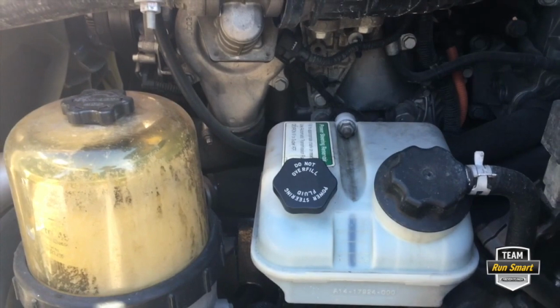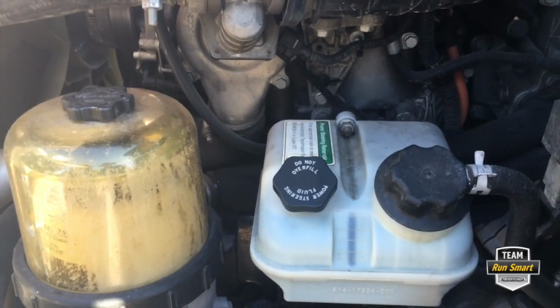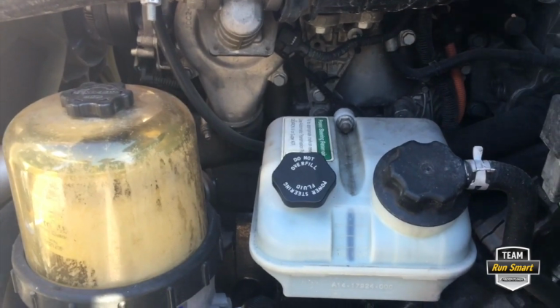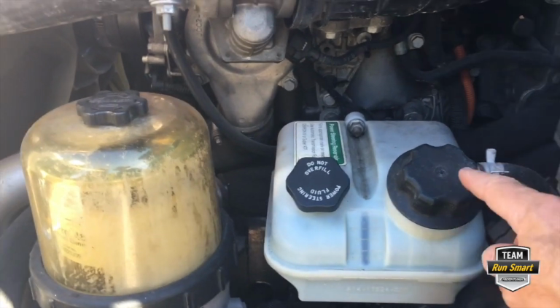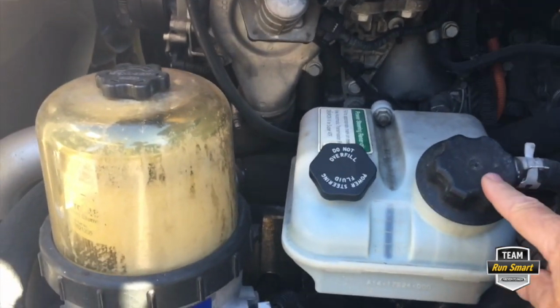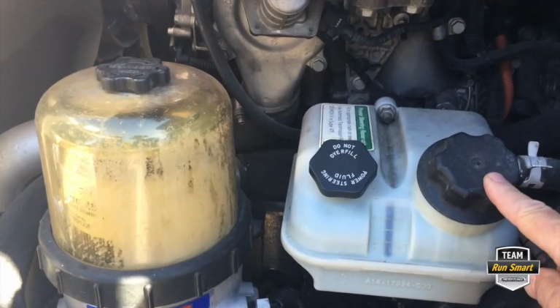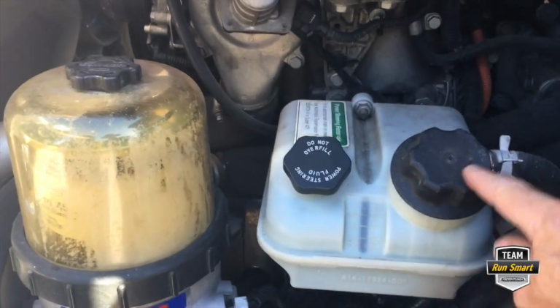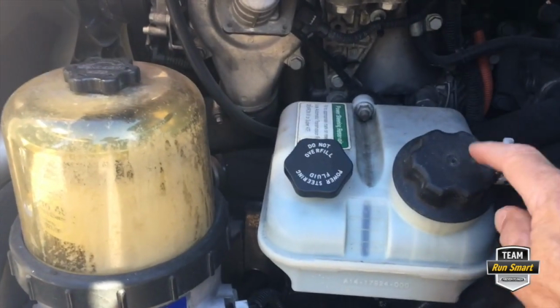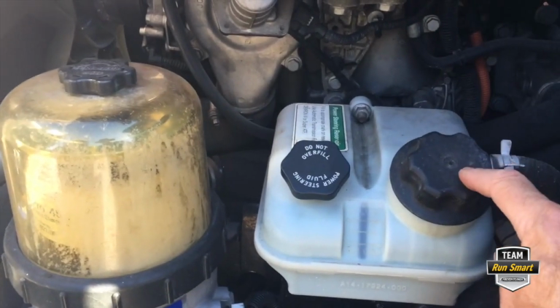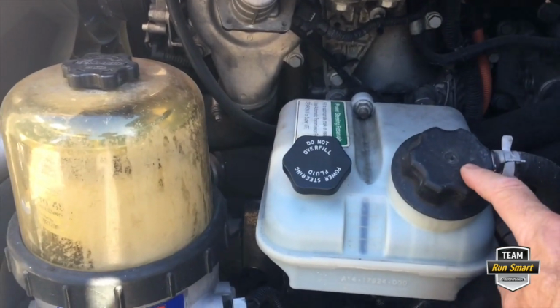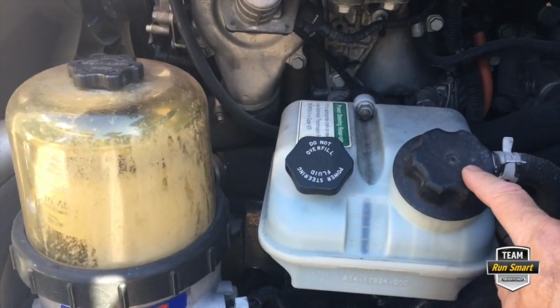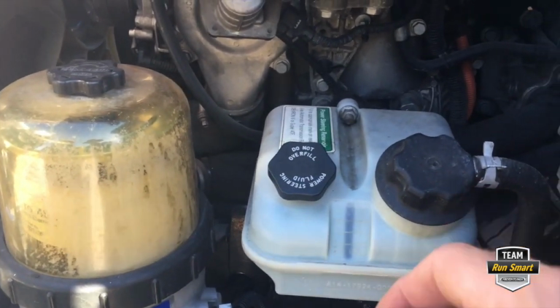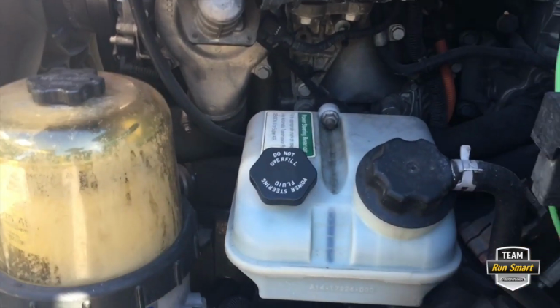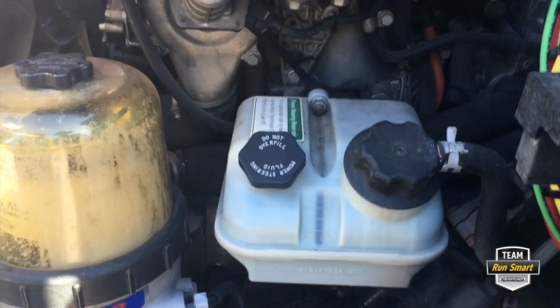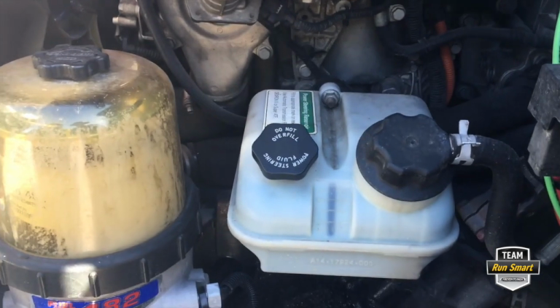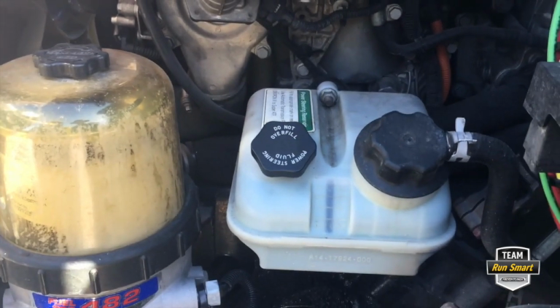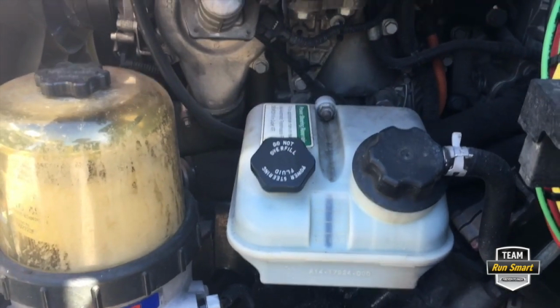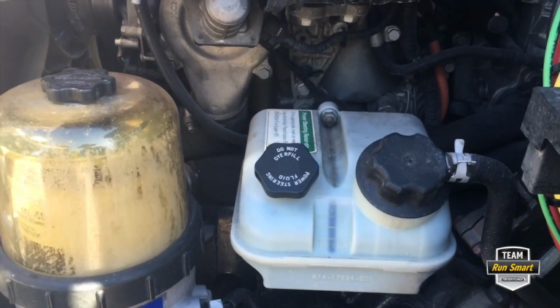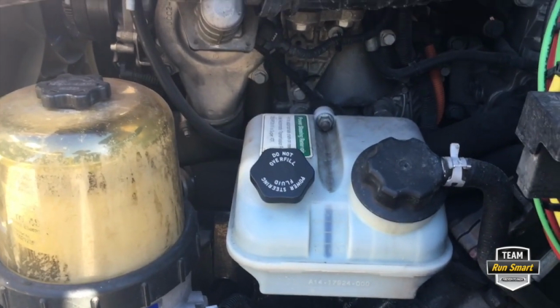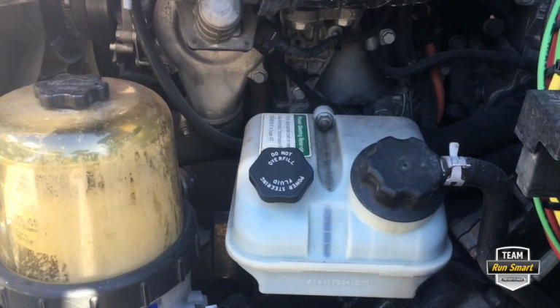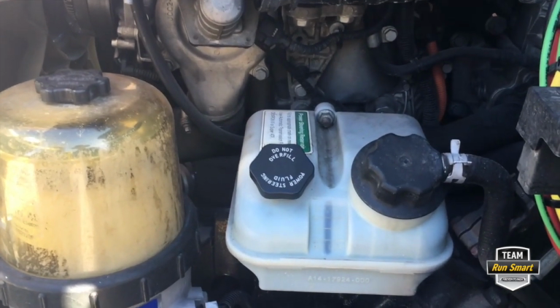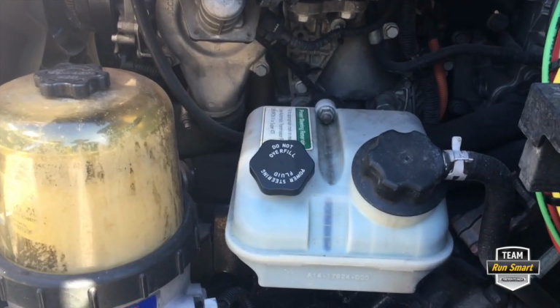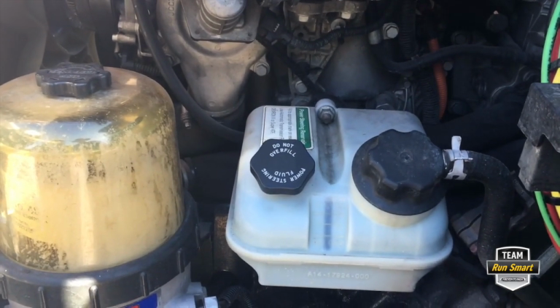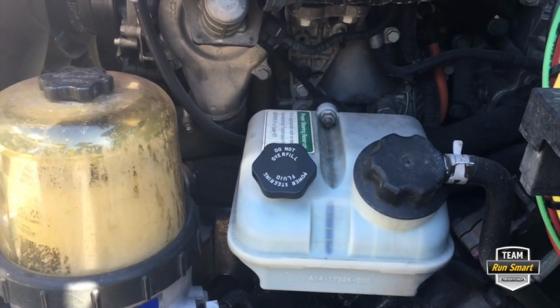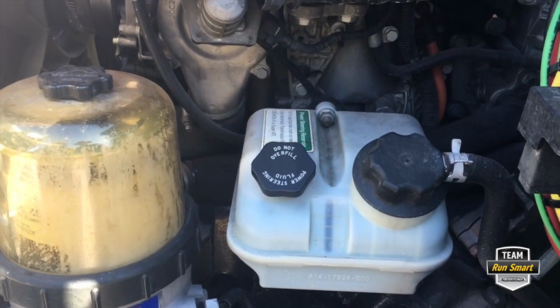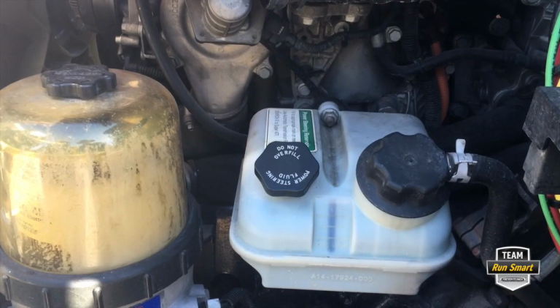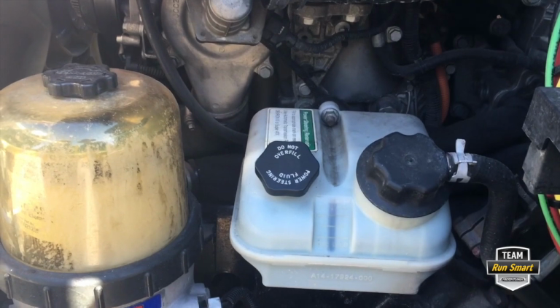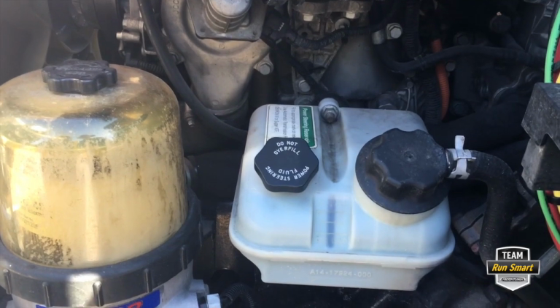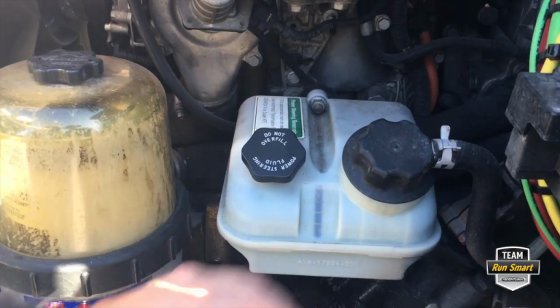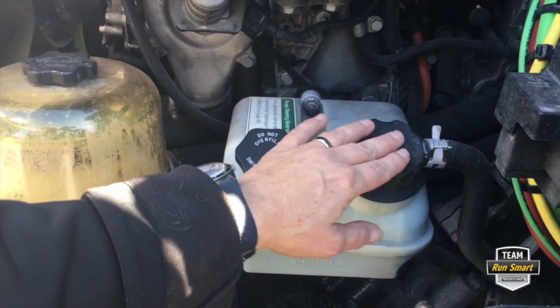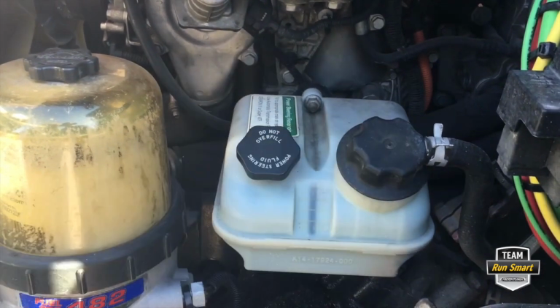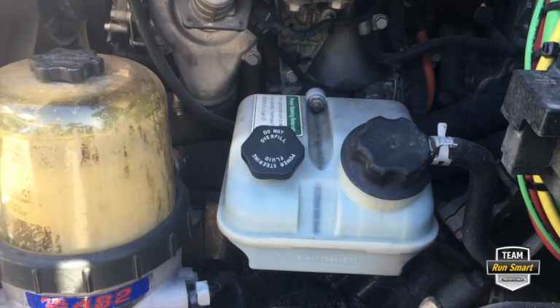The power steering filter is inside here — it's kind of a job to change. Is that something I would probably take into a shop, or could I actually do it if you showed me how?